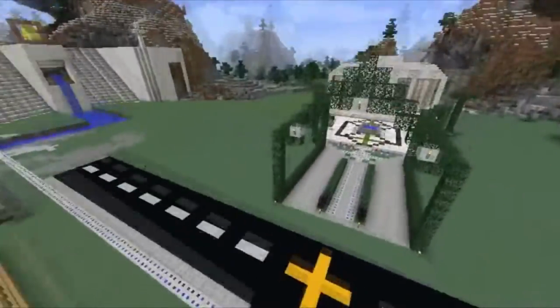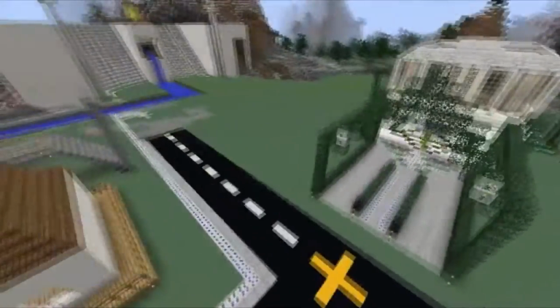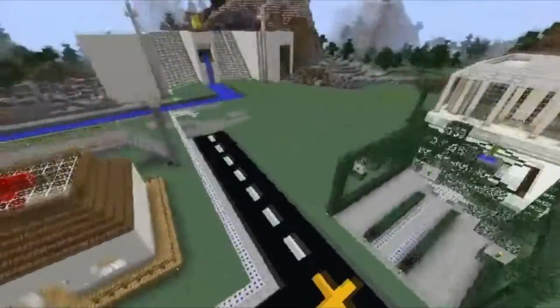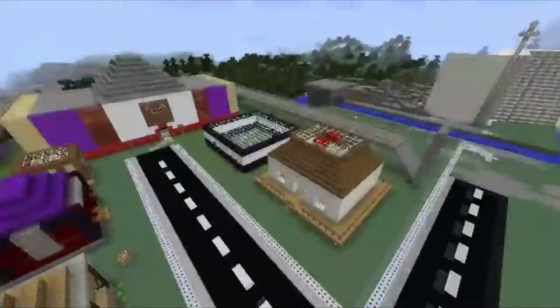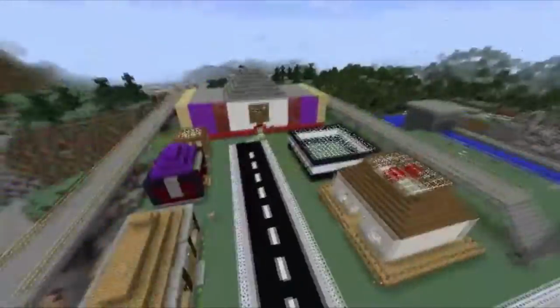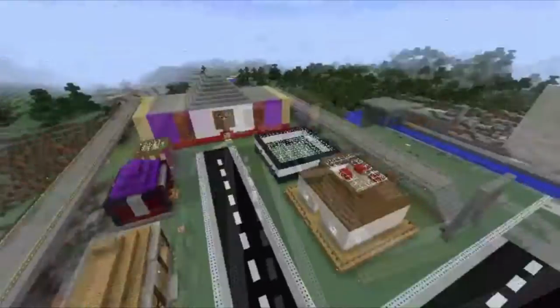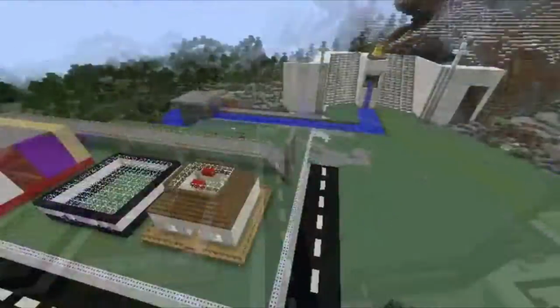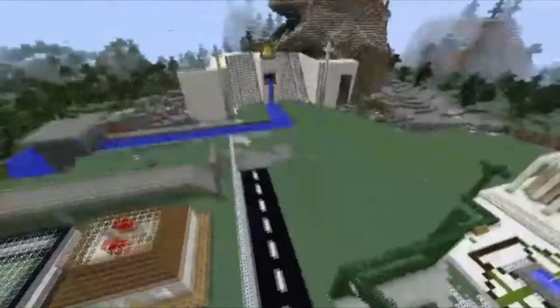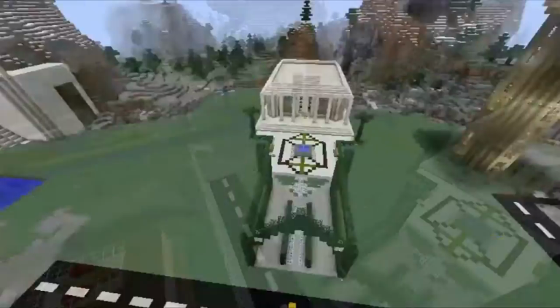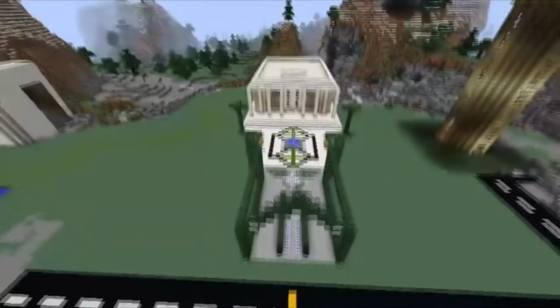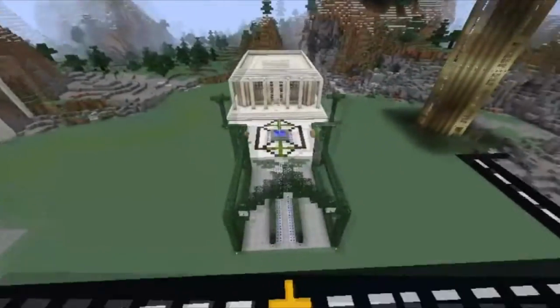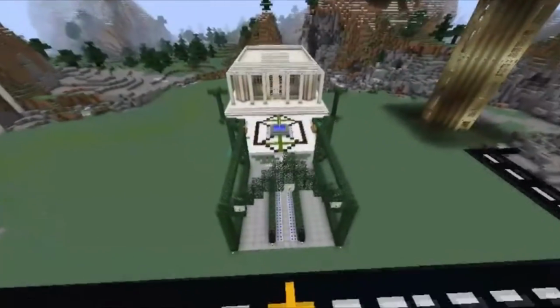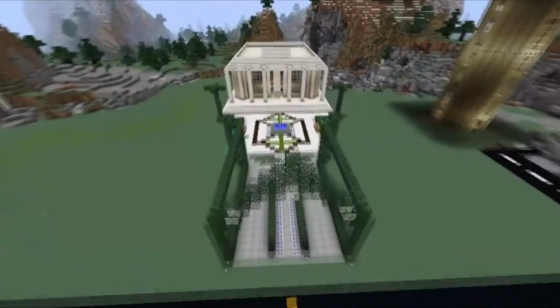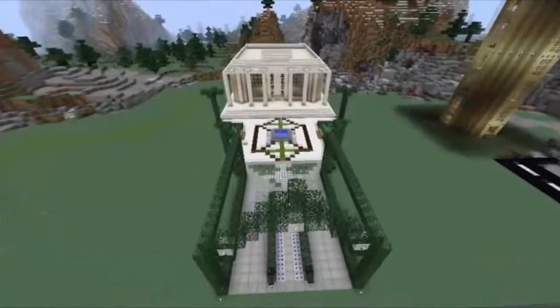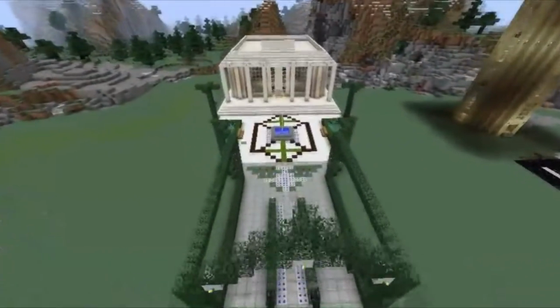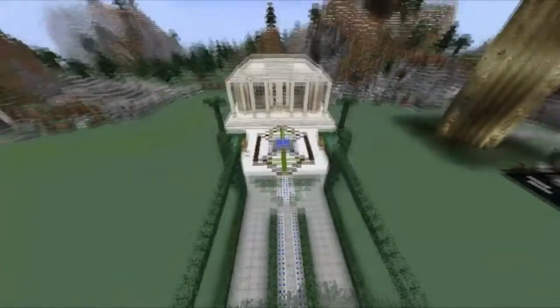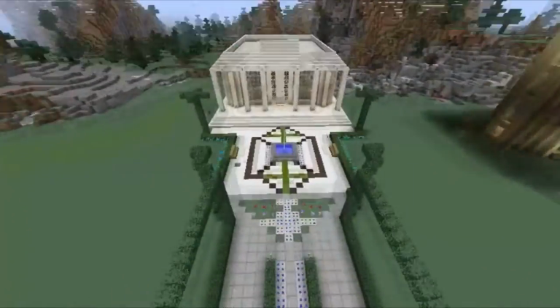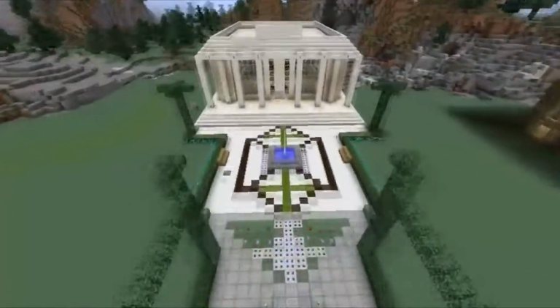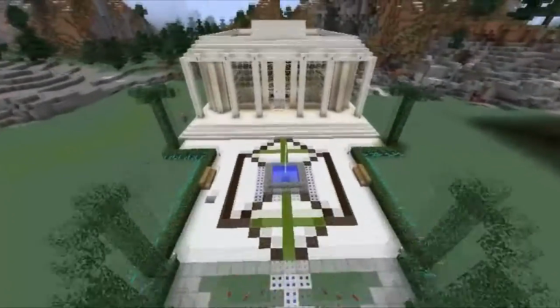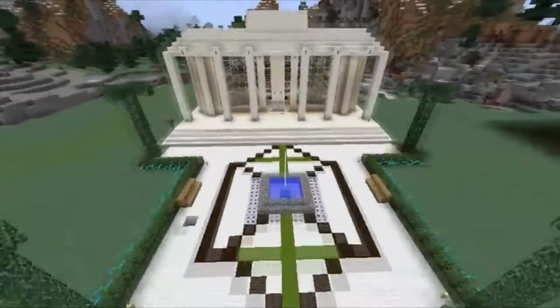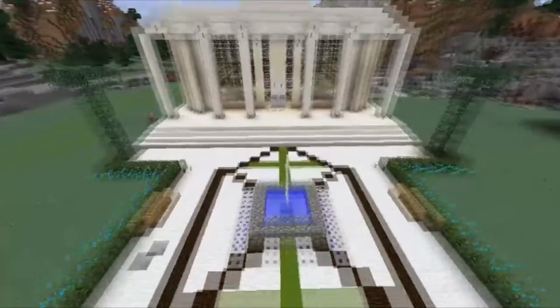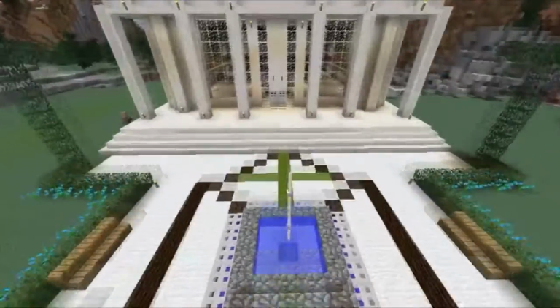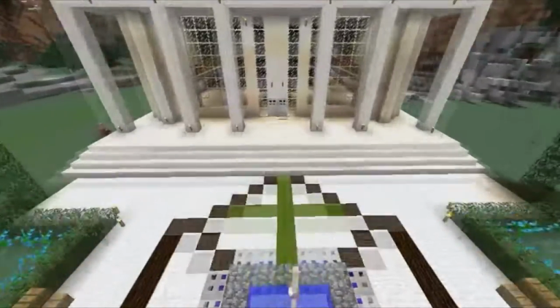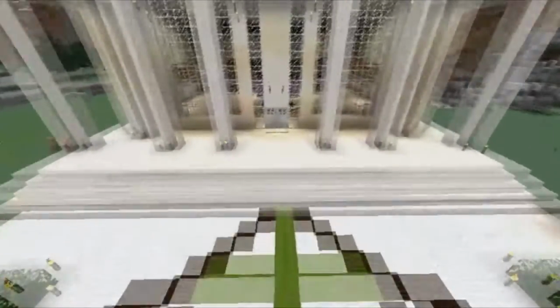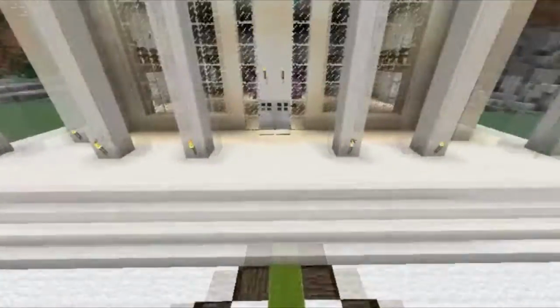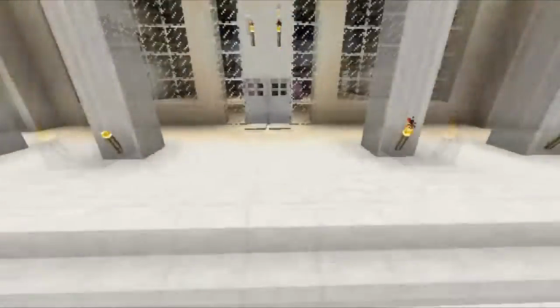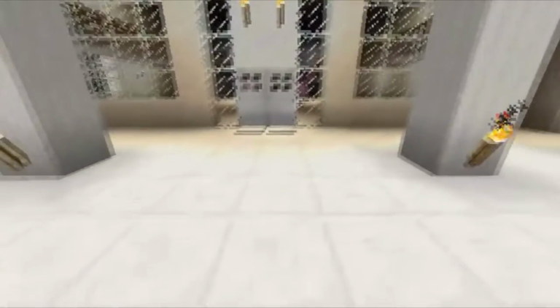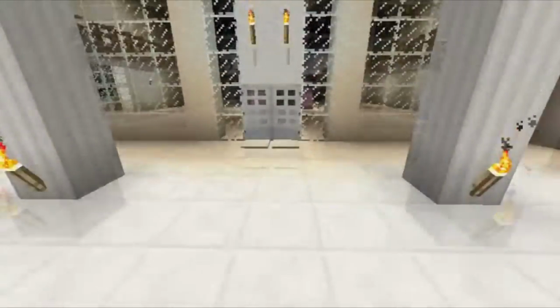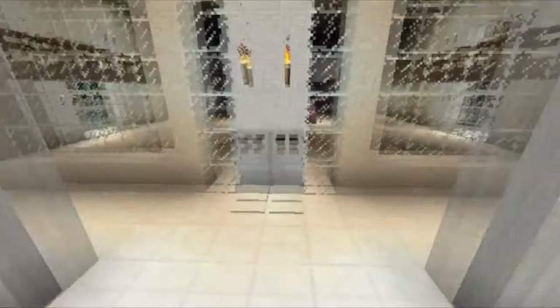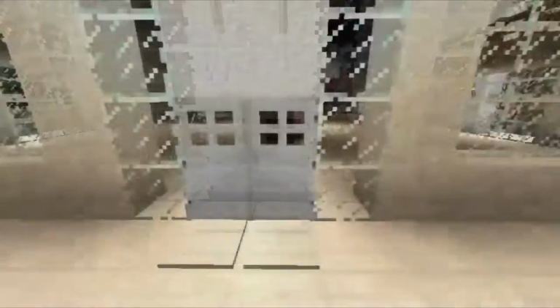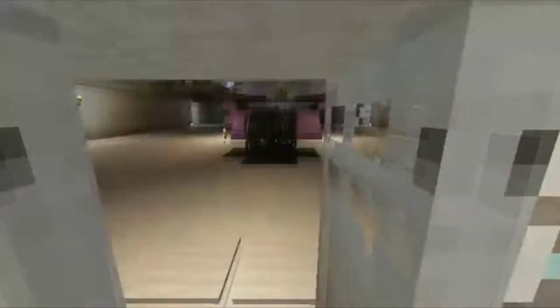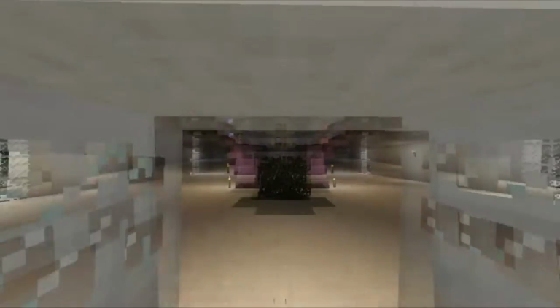Today I'm gonna tour you to our Disaster Resilient Town. We have a Town Hall where the politicians or public officials answer the questions from the members of the public.